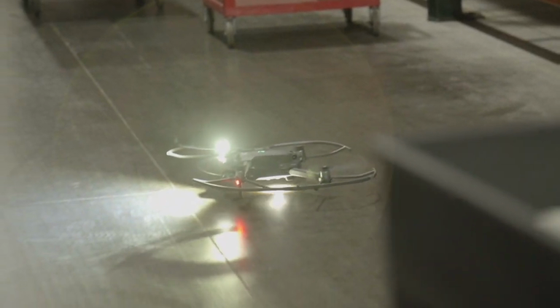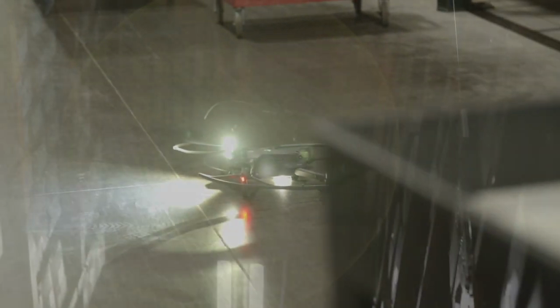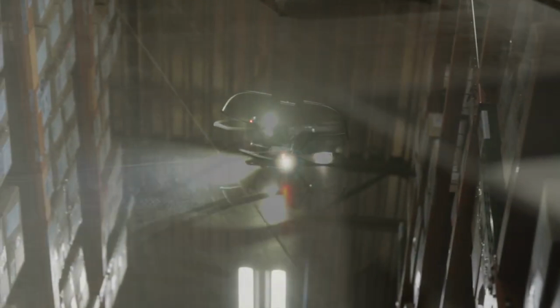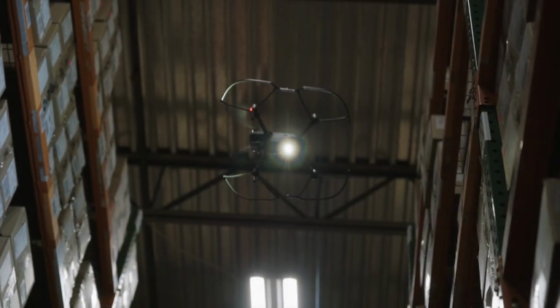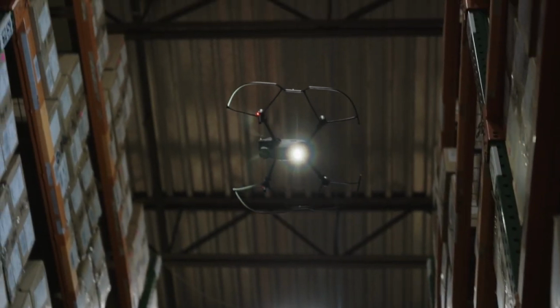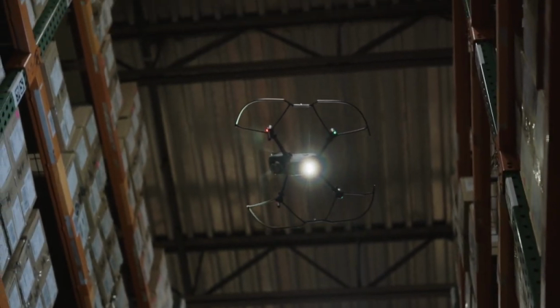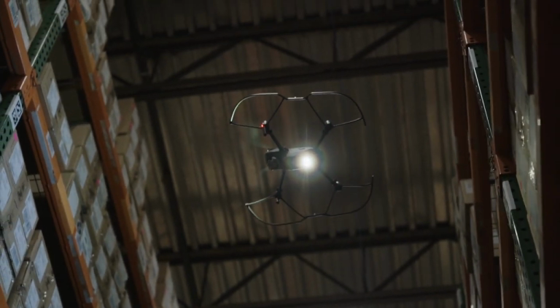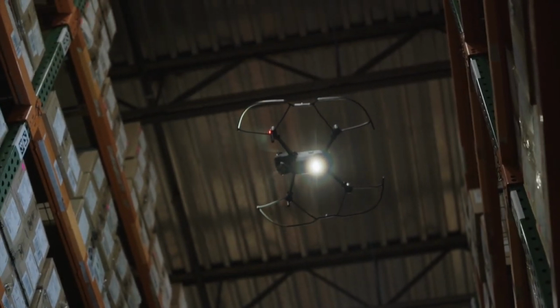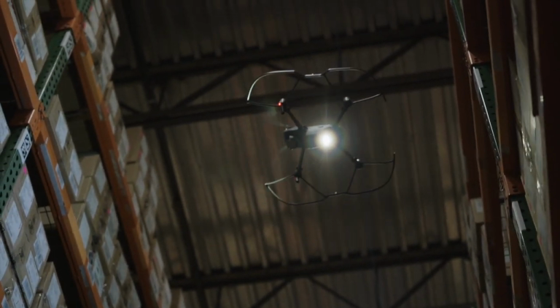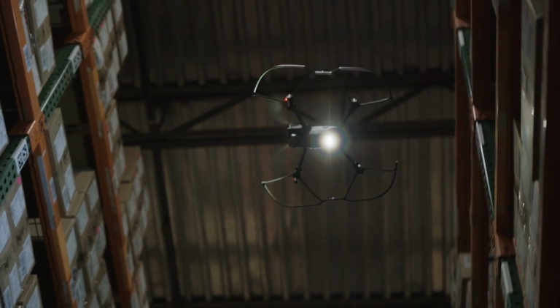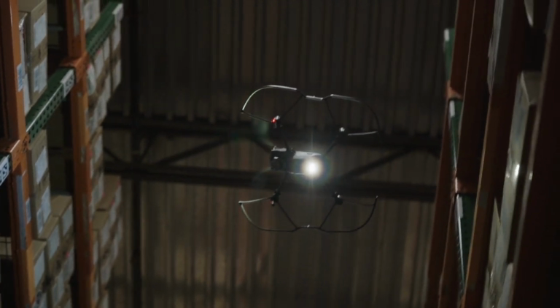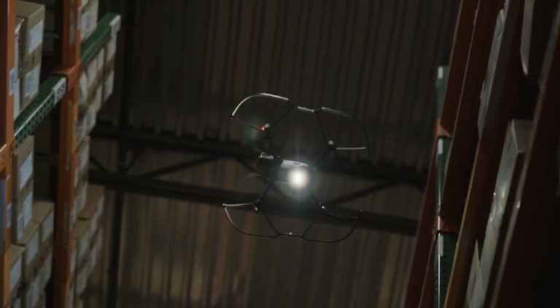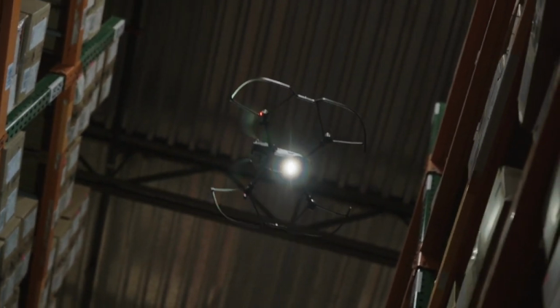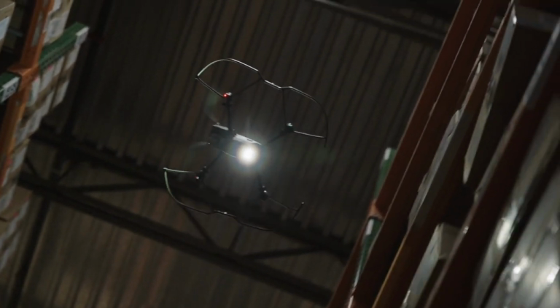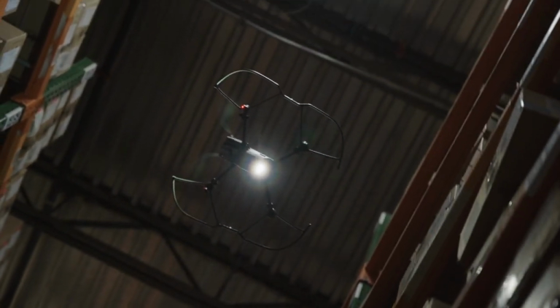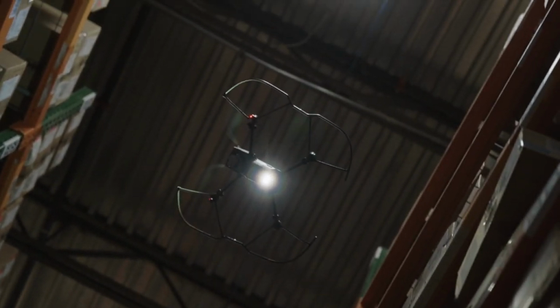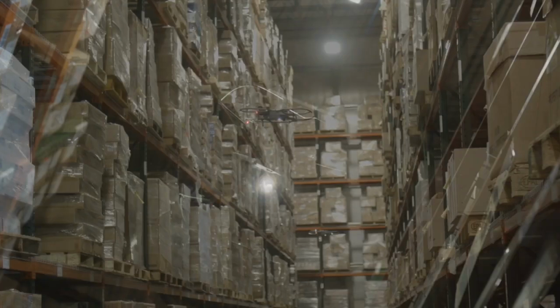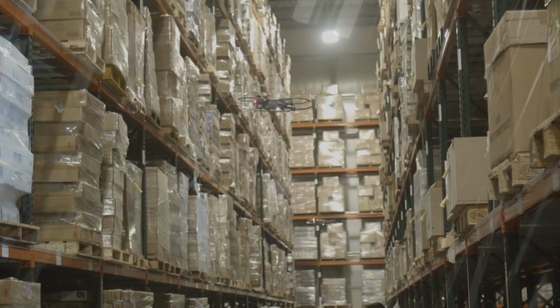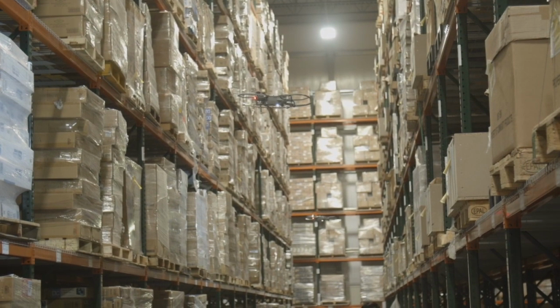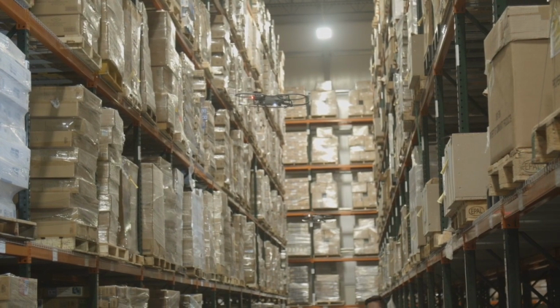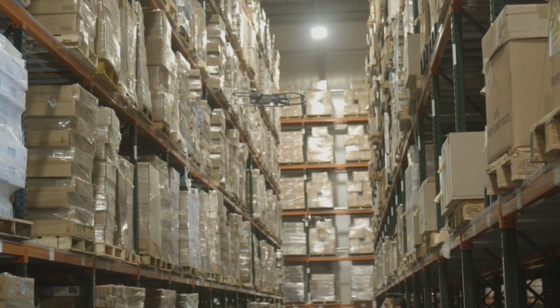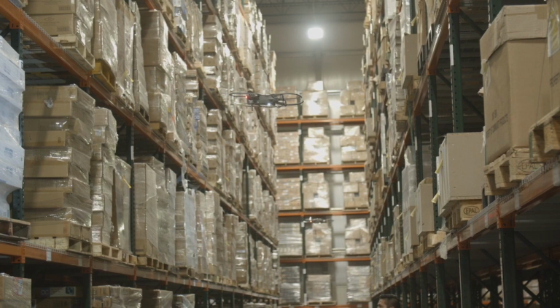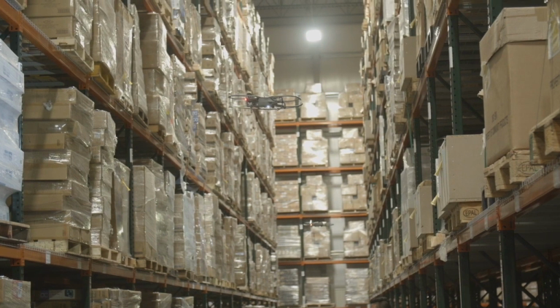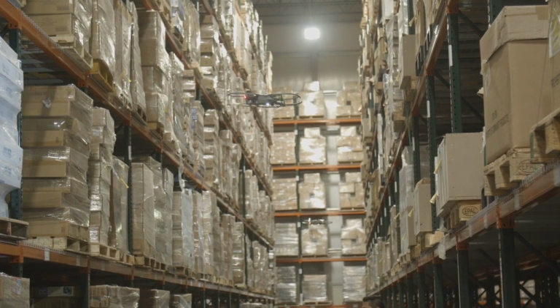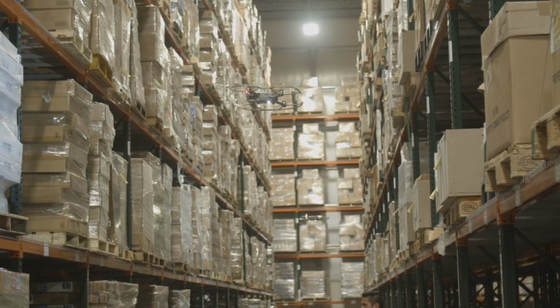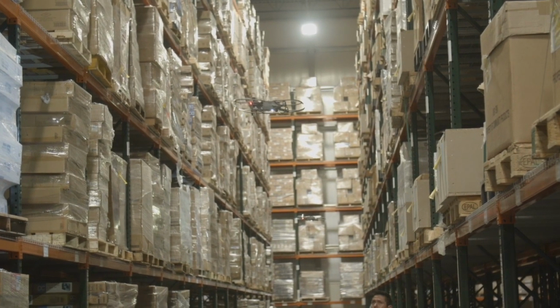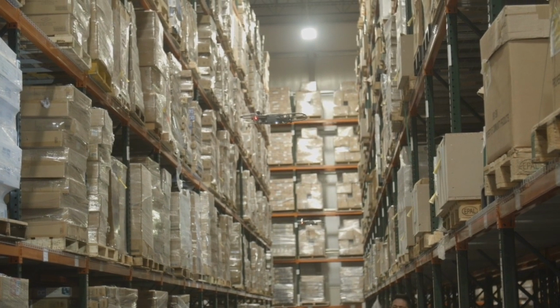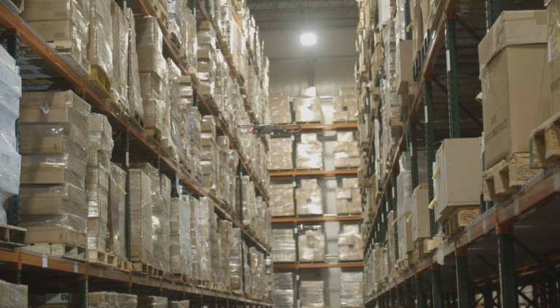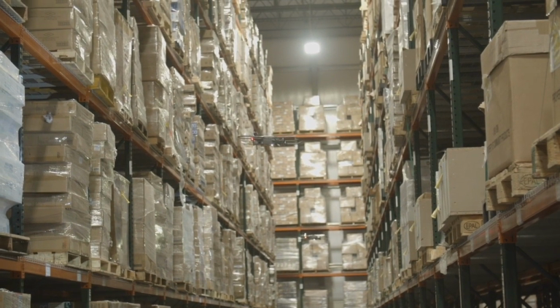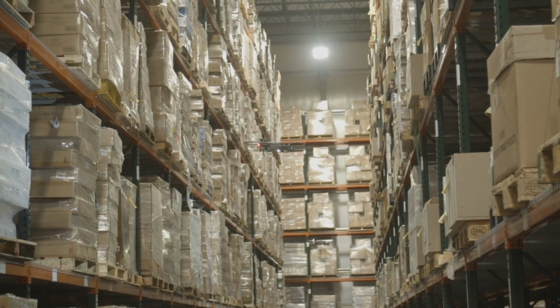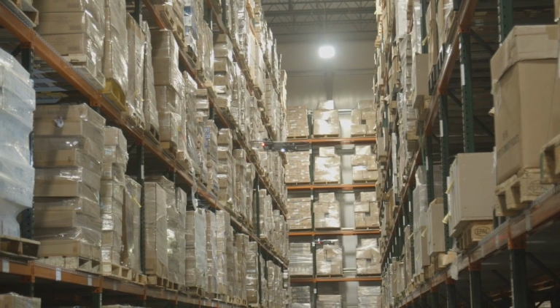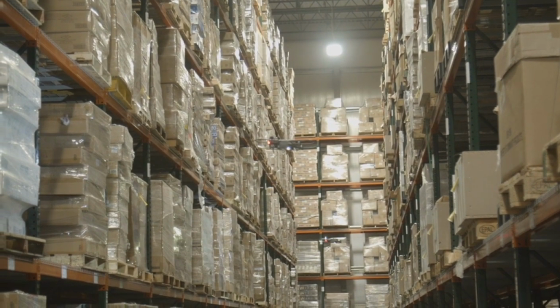Swap the battery and launch to continue a mission, scanning 300 pallets per hour. Use the time while one drone is flying to launch a second drone, and while they're both flying, launch a third drone, enabling you to scan 900 pallets per hour.